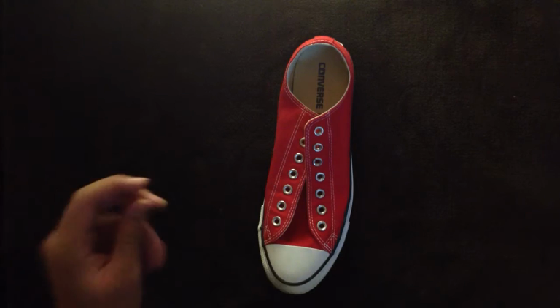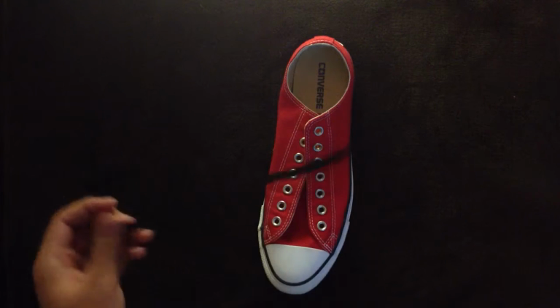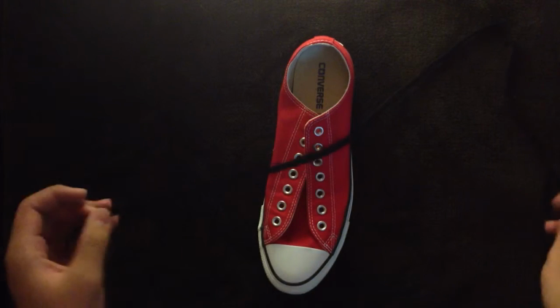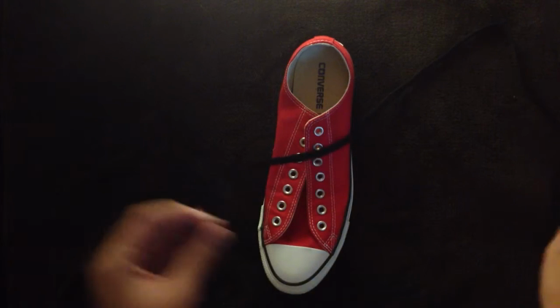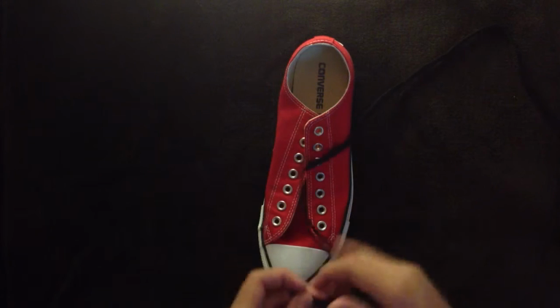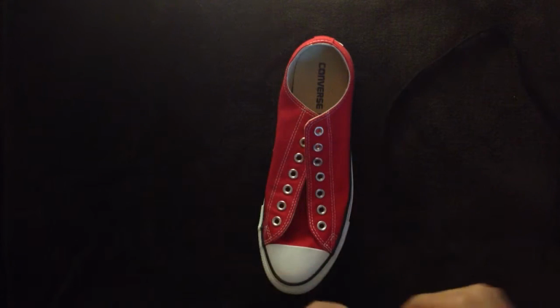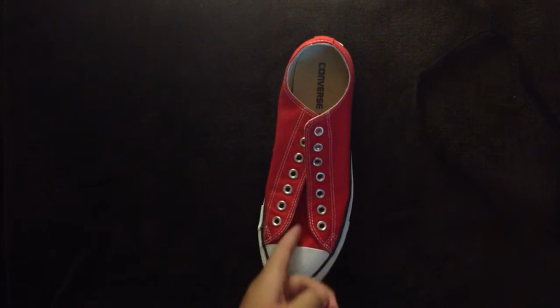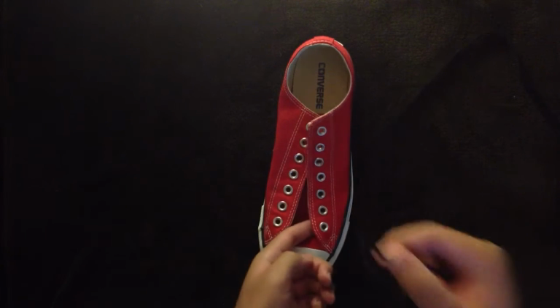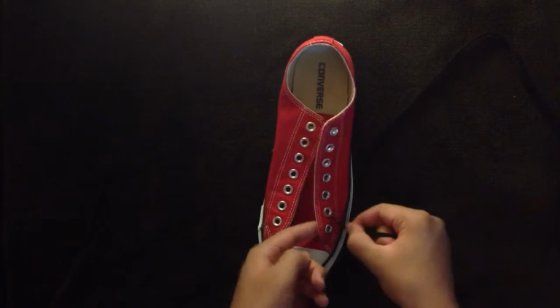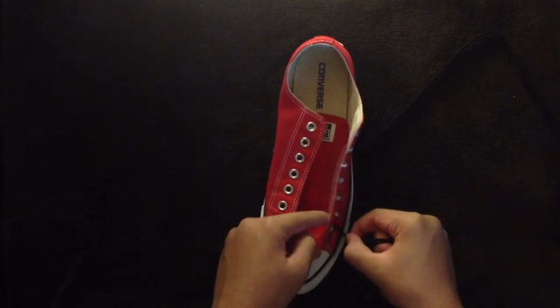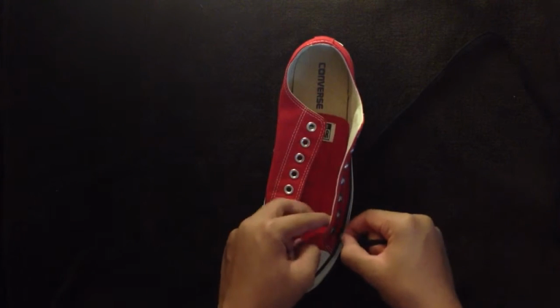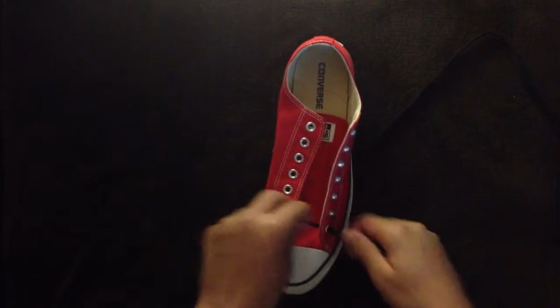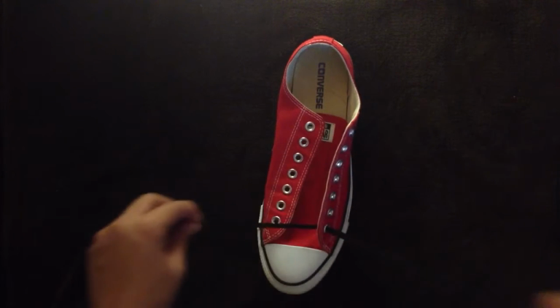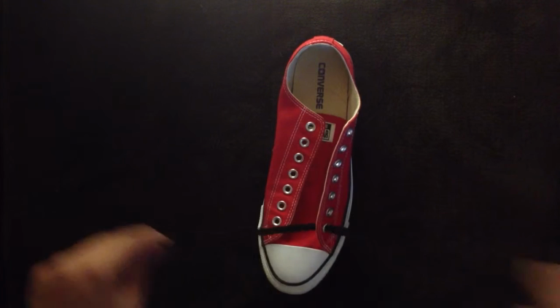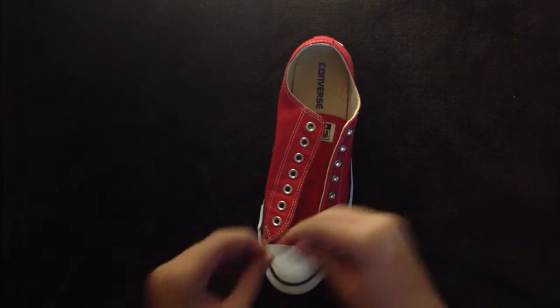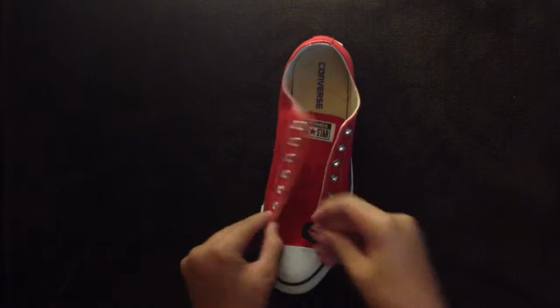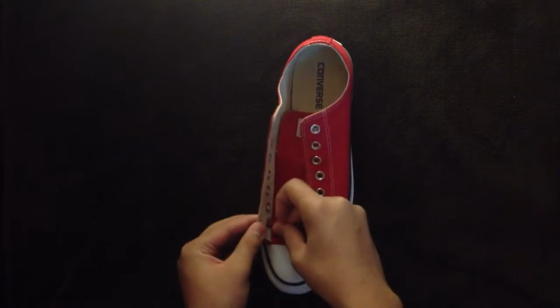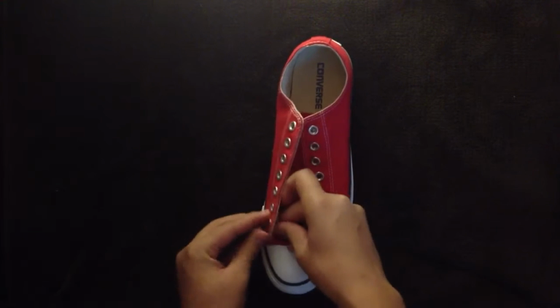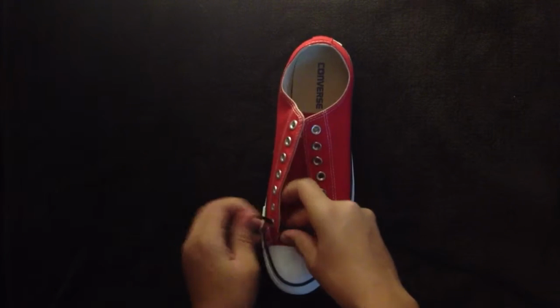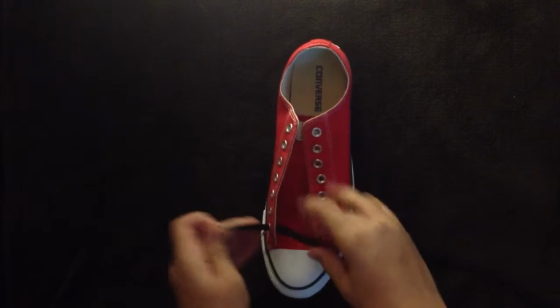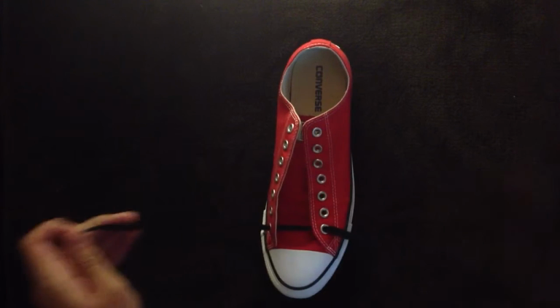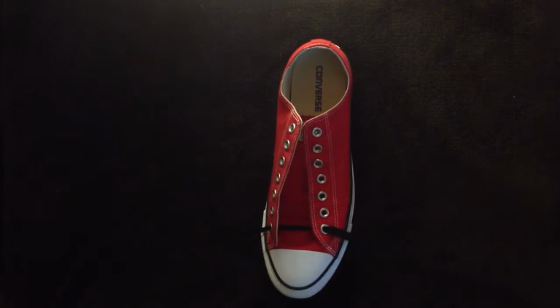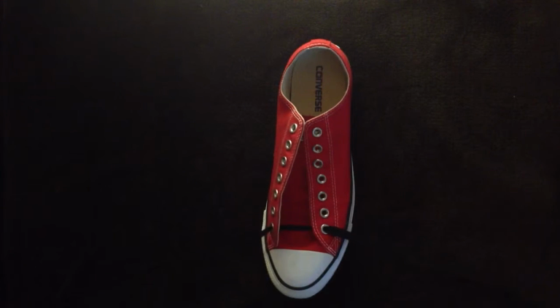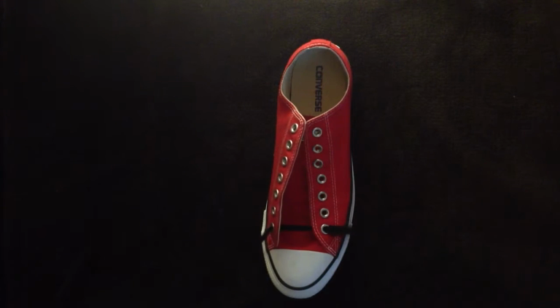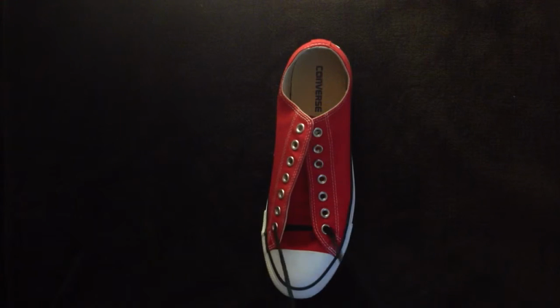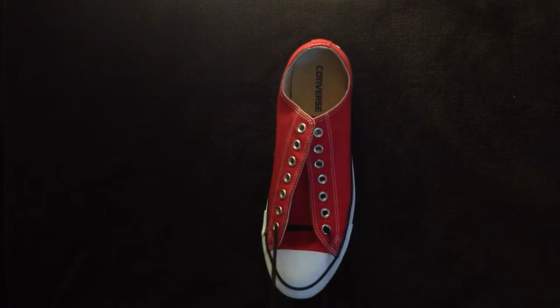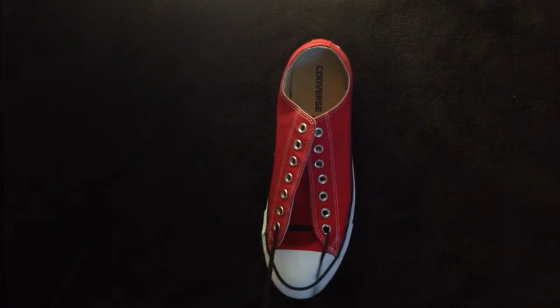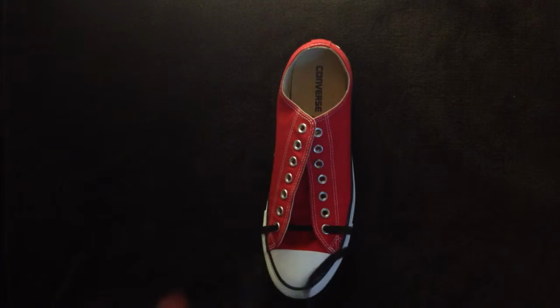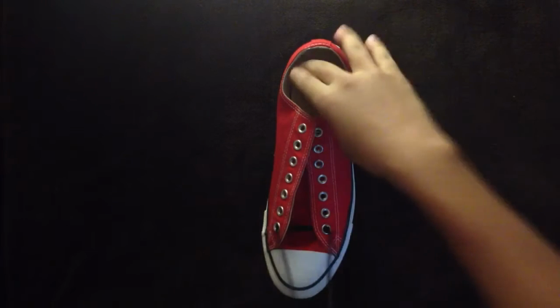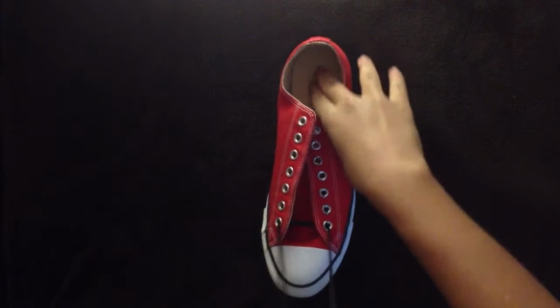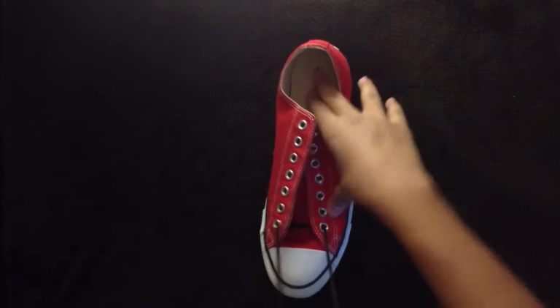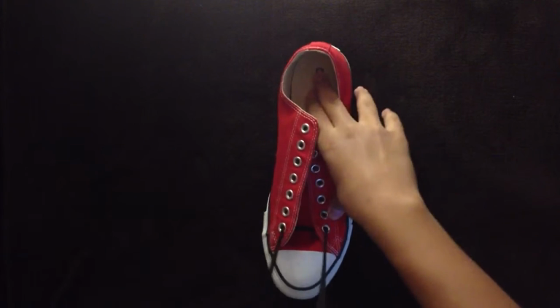Now, the first thing you're going to want to do is take your shoelaces and go through the bottom two eyelets. Then you're going to want to even these up.